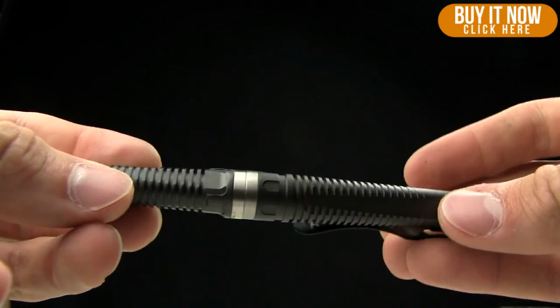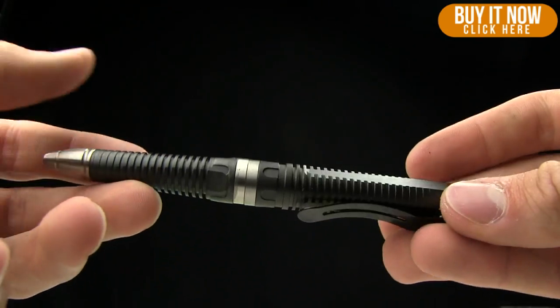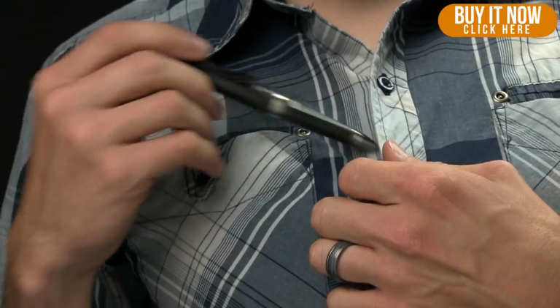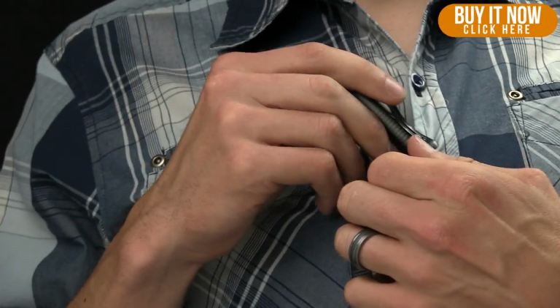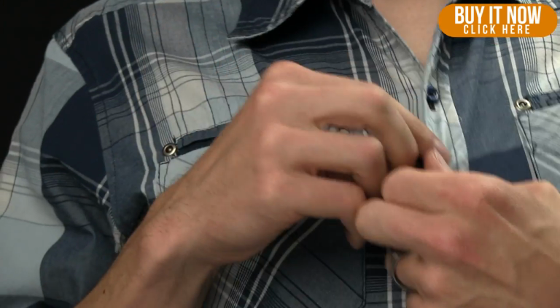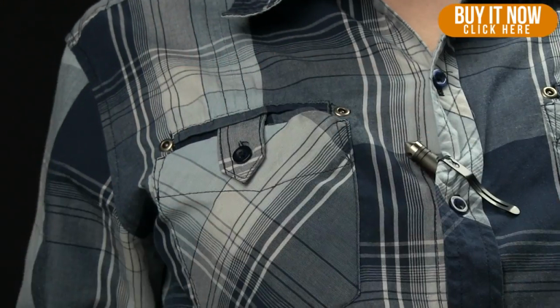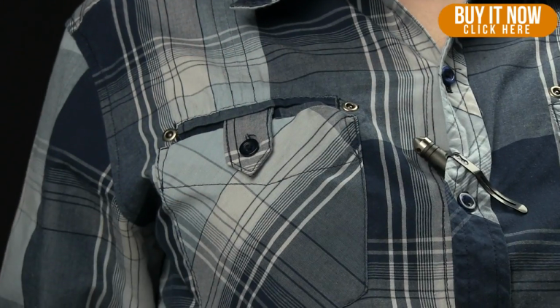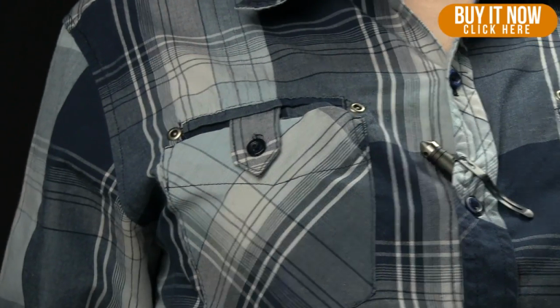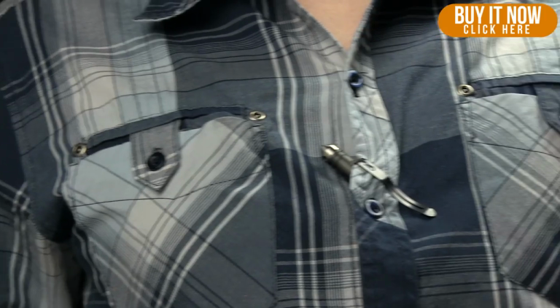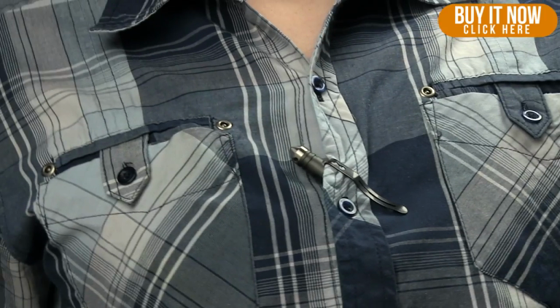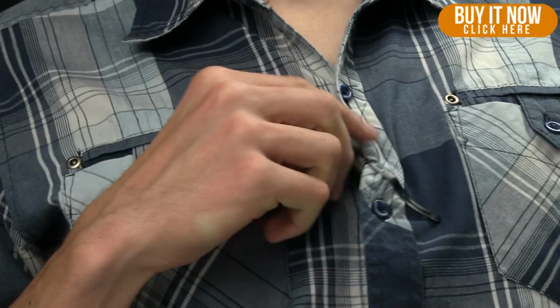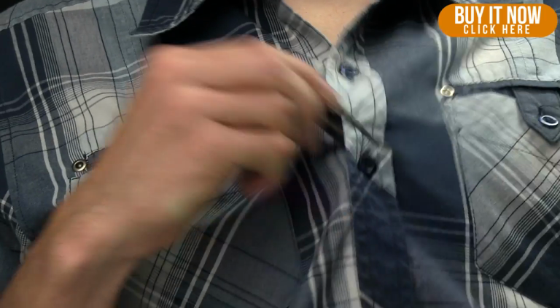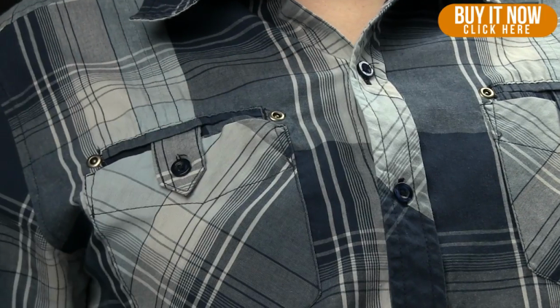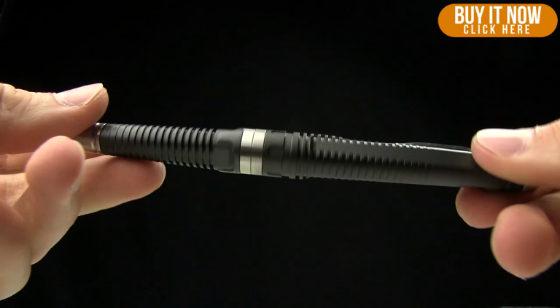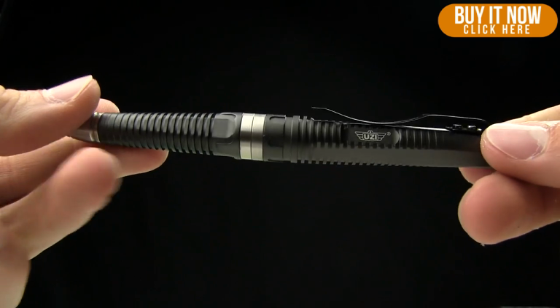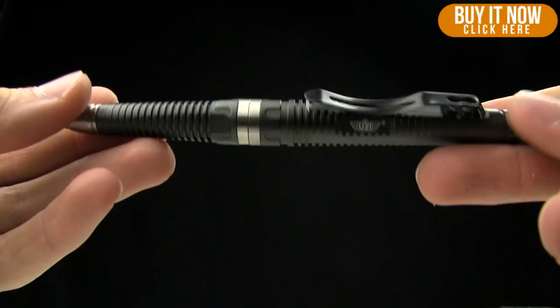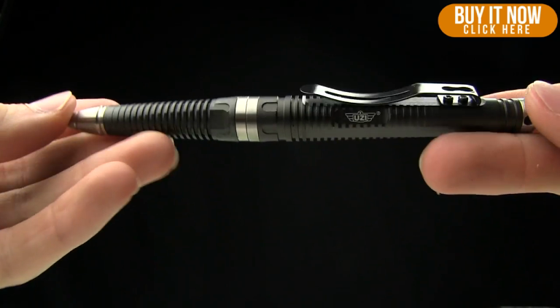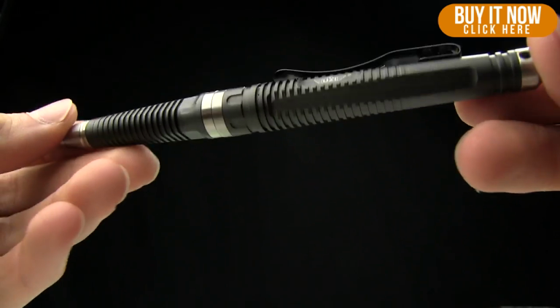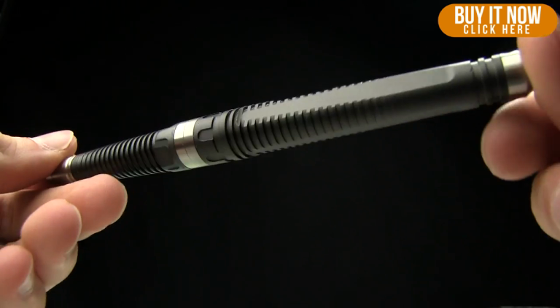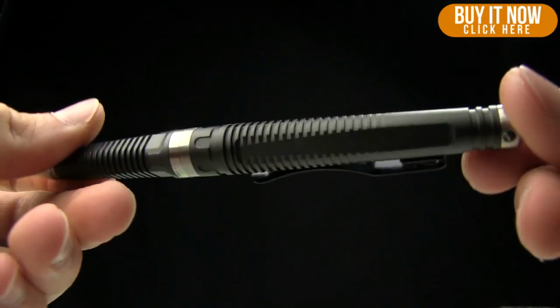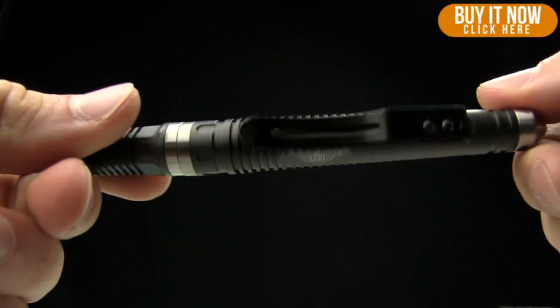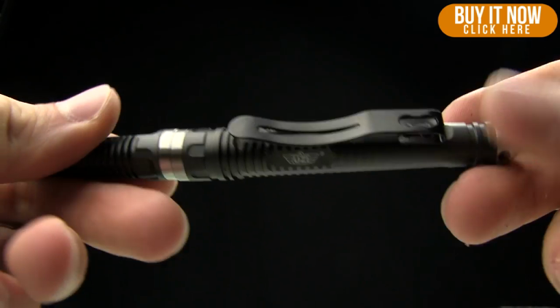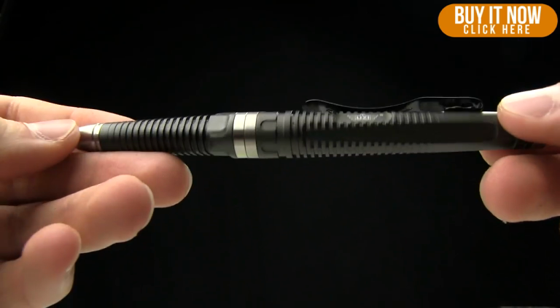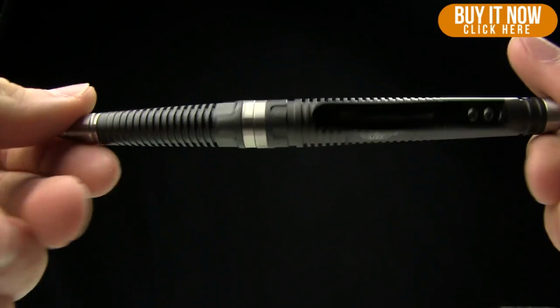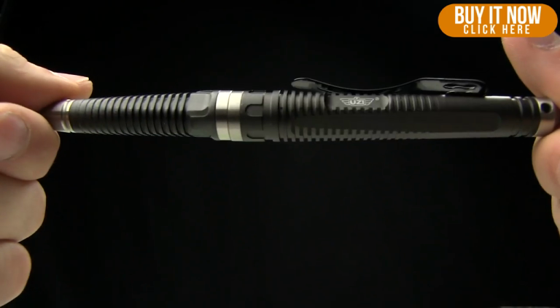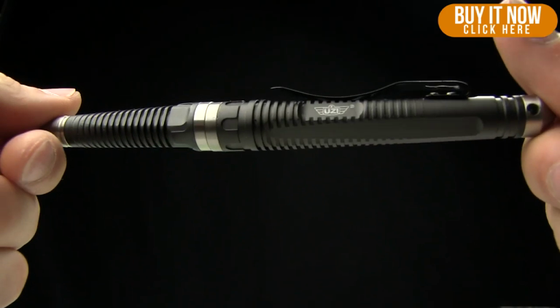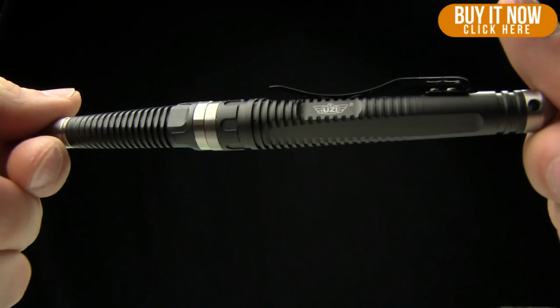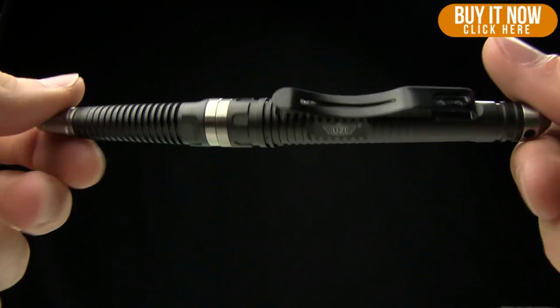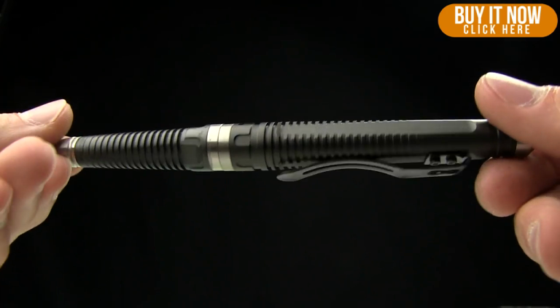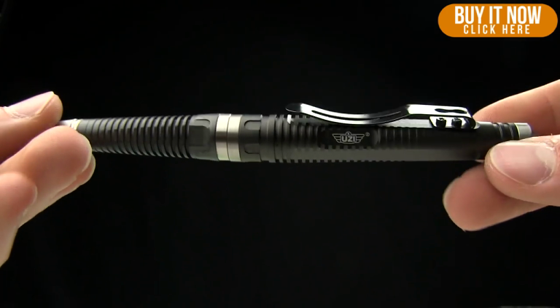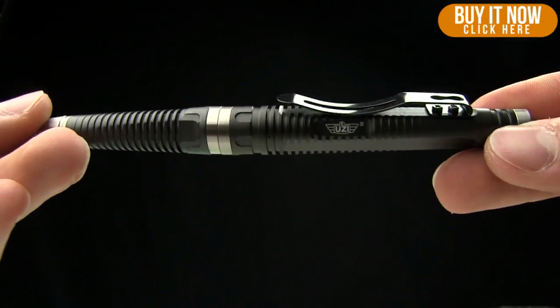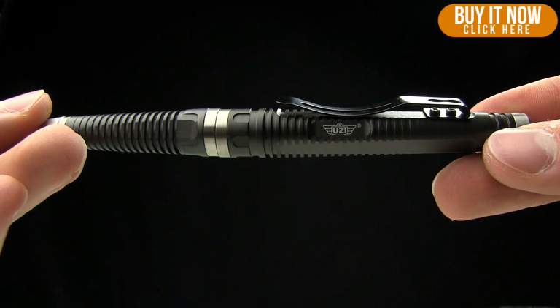This is the kind of pen that isn't going to be too obtrusive in a business meeting, but if you do need some sort of self-defense tool, it's going to be a great option. Like I mentioned, under $20, and the place to buy them is BladeHQ.com.